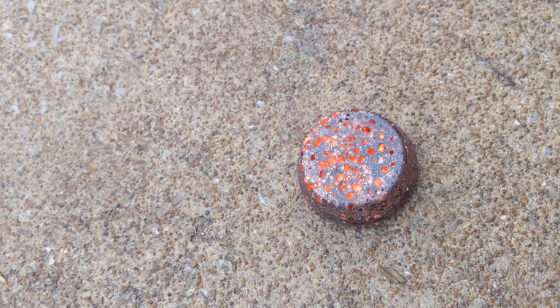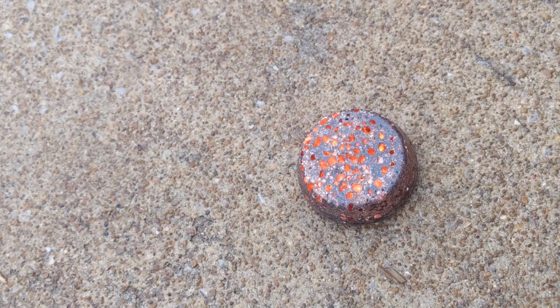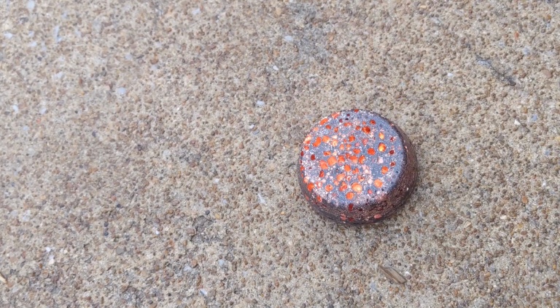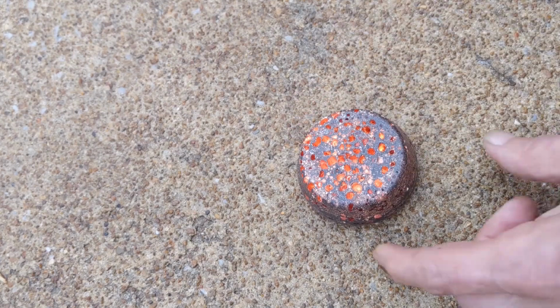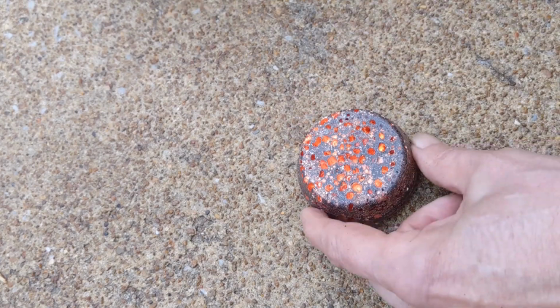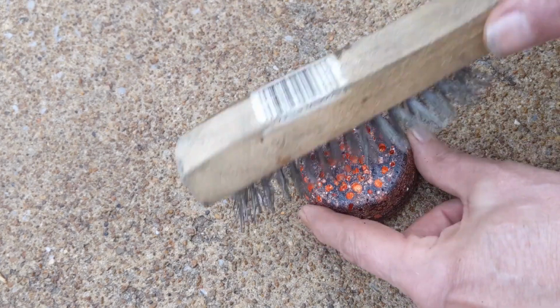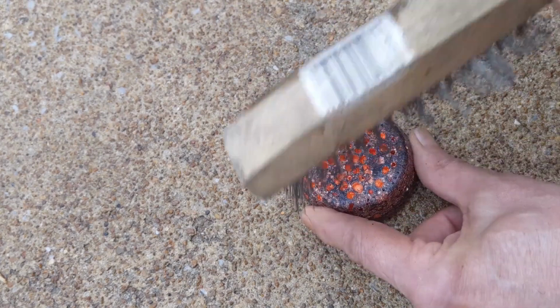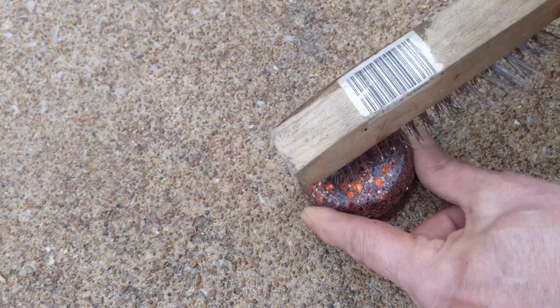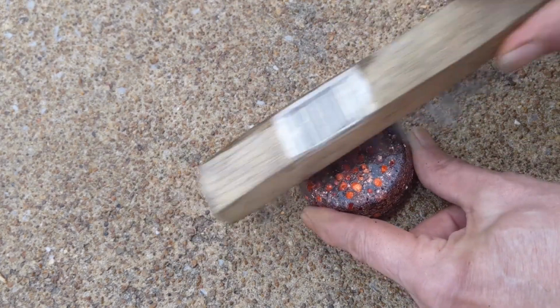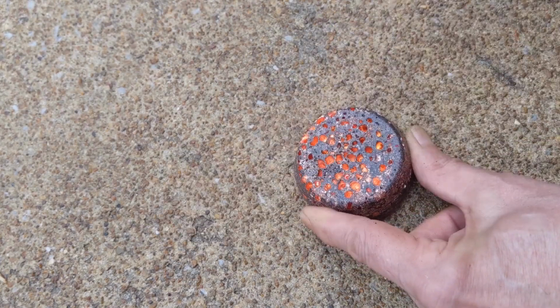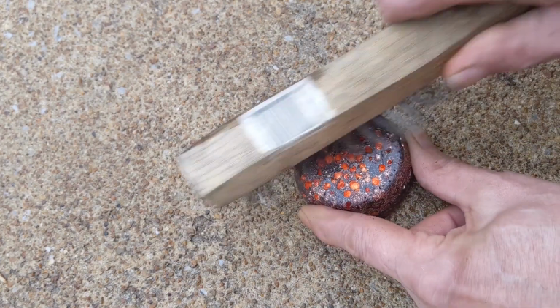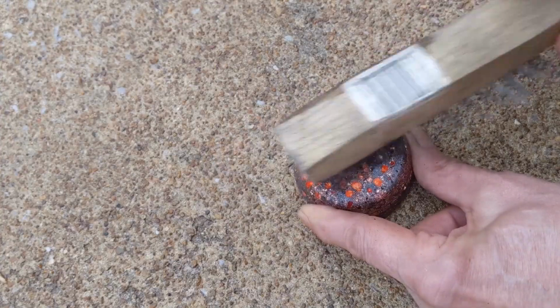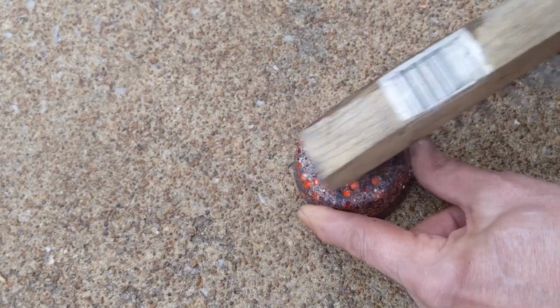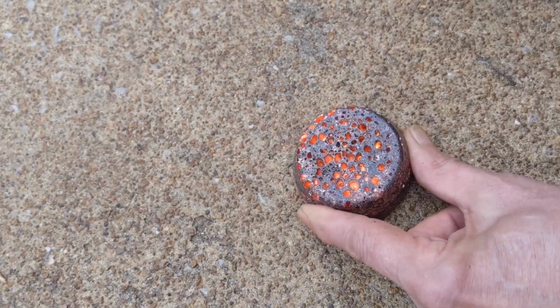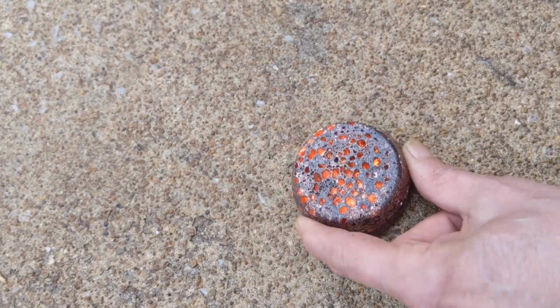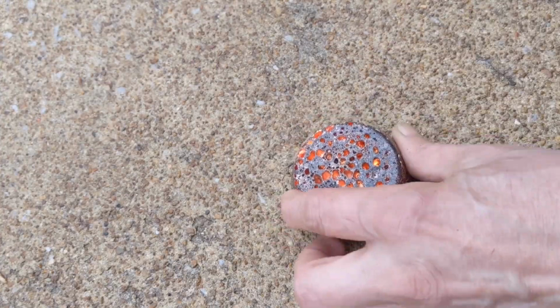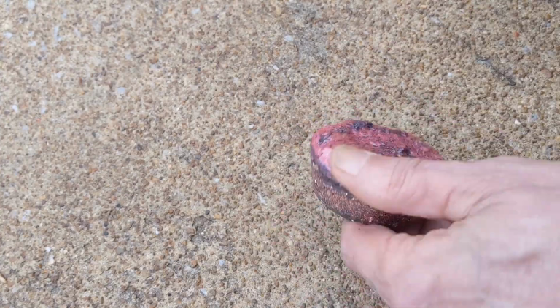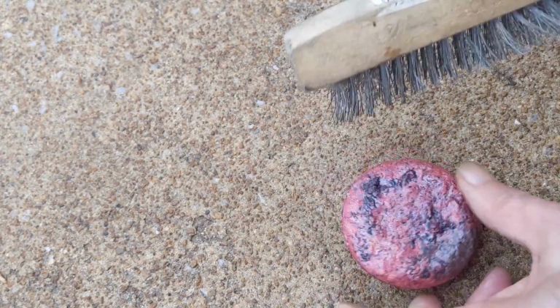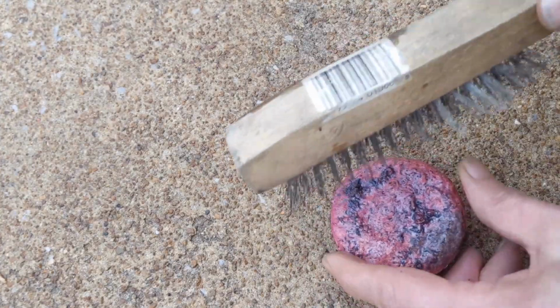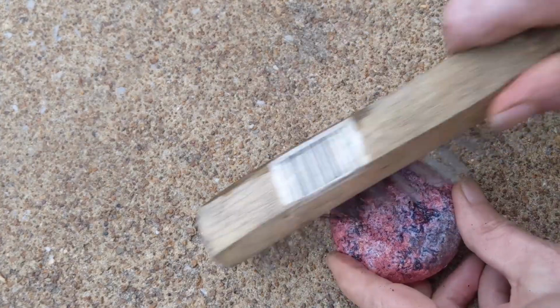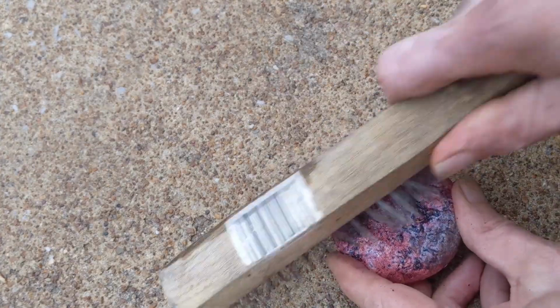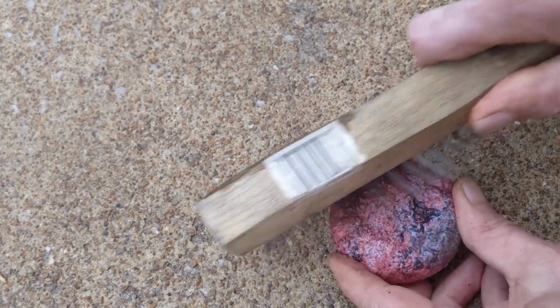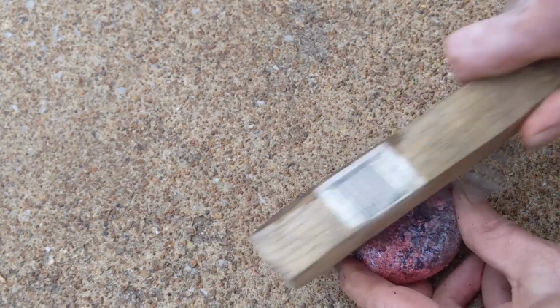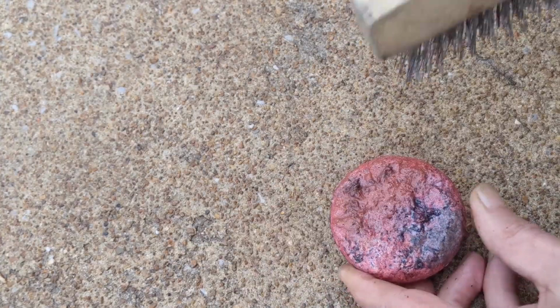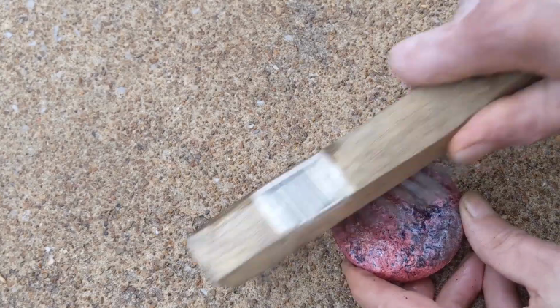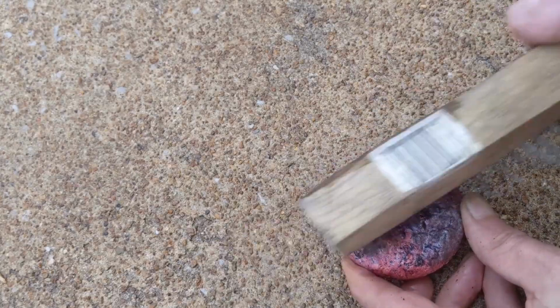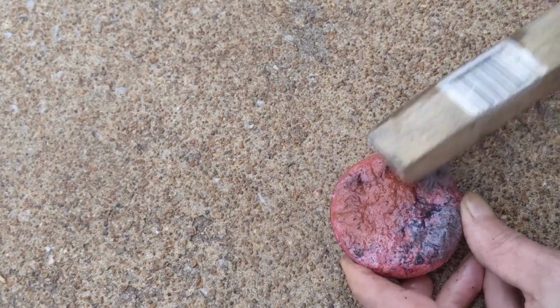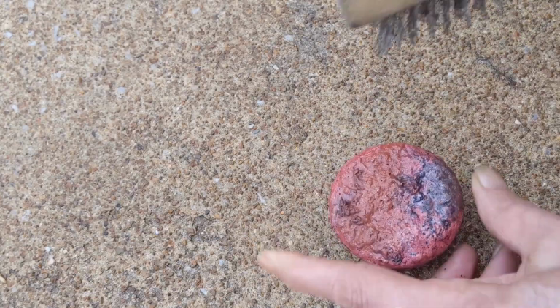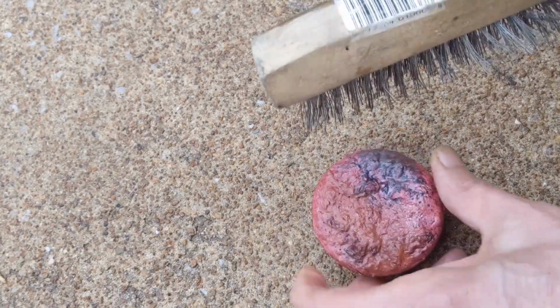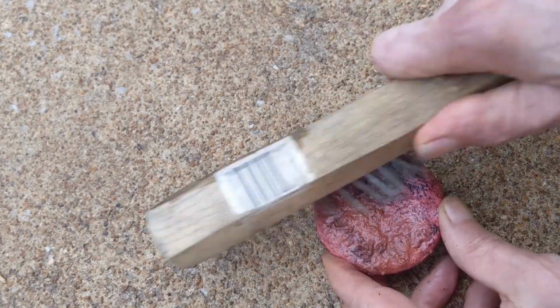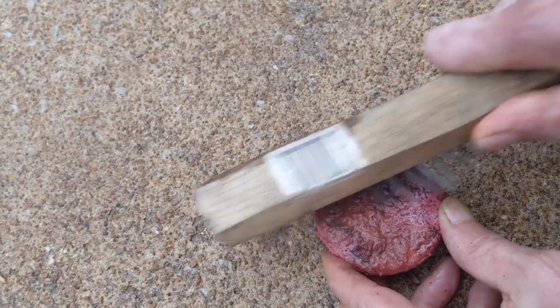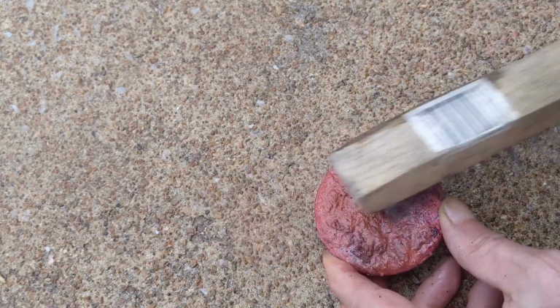I didn't clean out the coating of the muffin pan before I poured the copper, and it outgassed forming bubbles. The Teflon also stuck to the copper and couldn't be cleaned off with a brush.